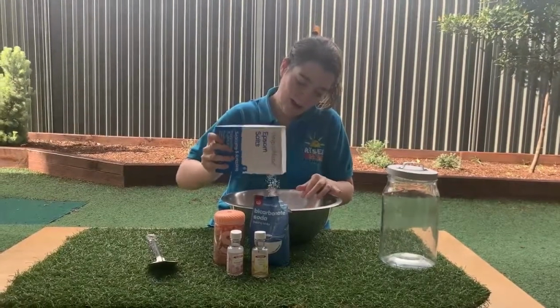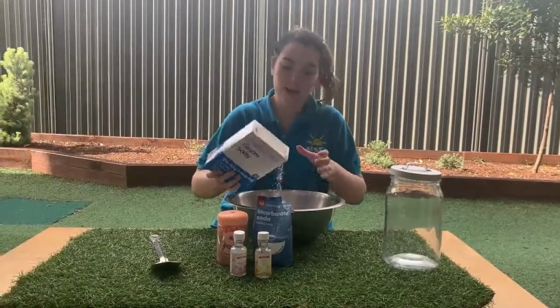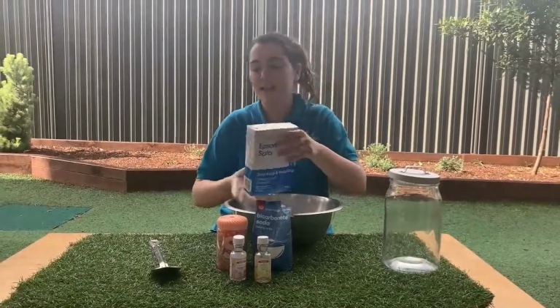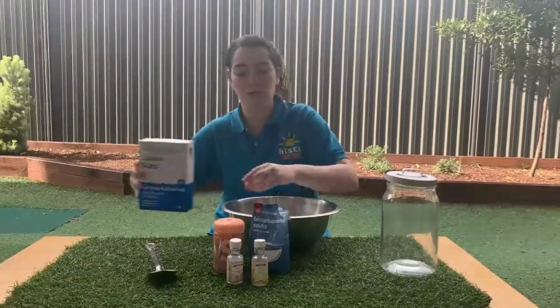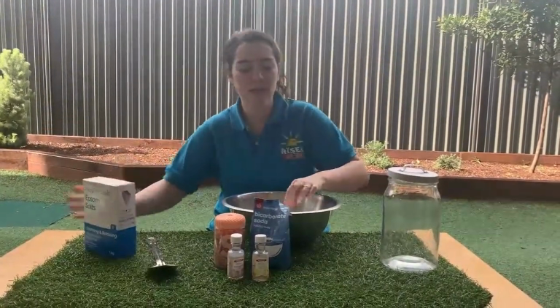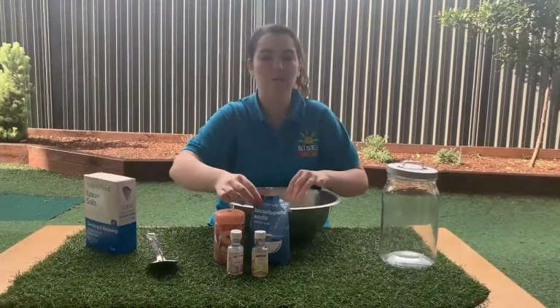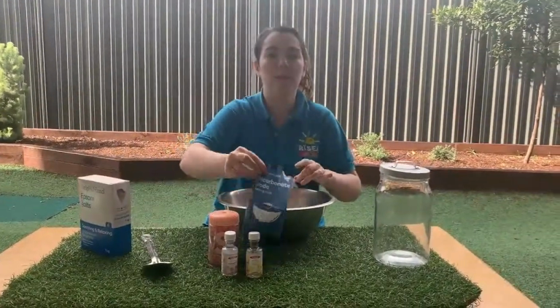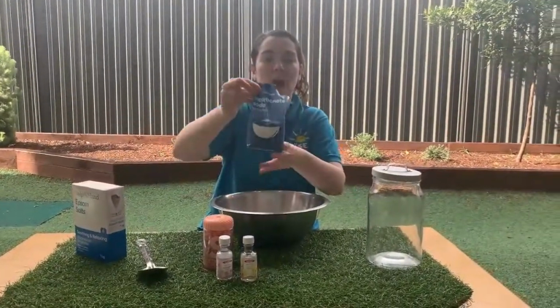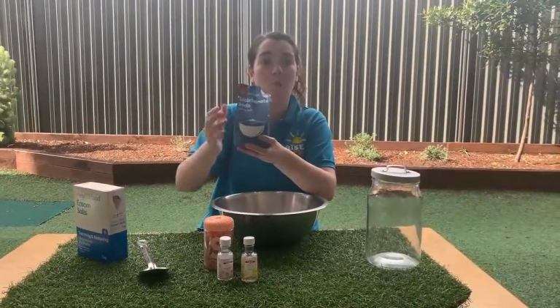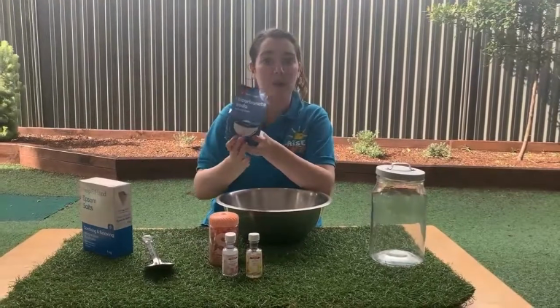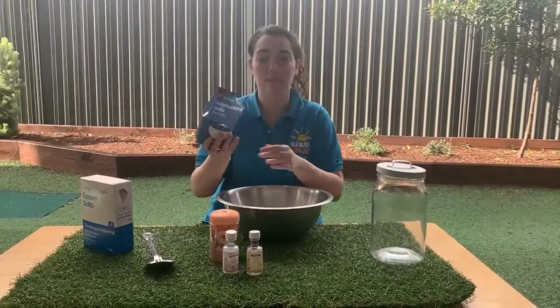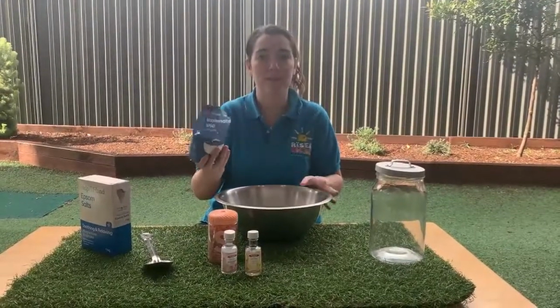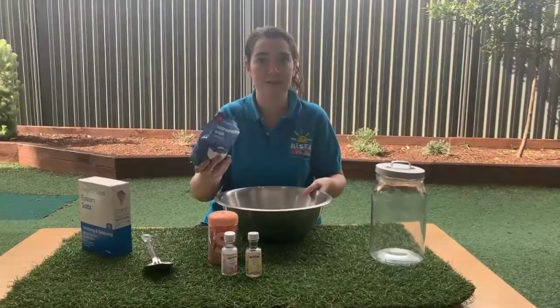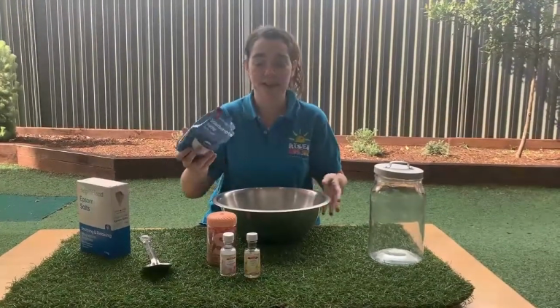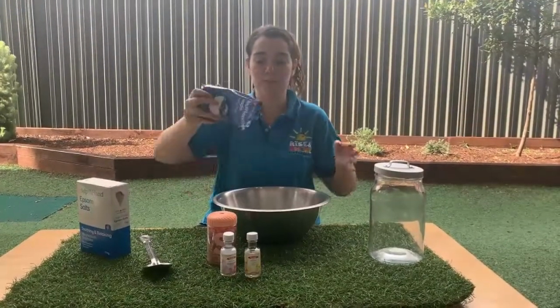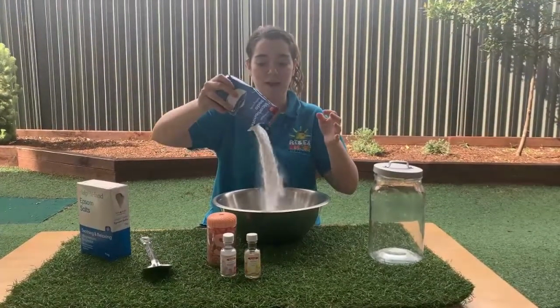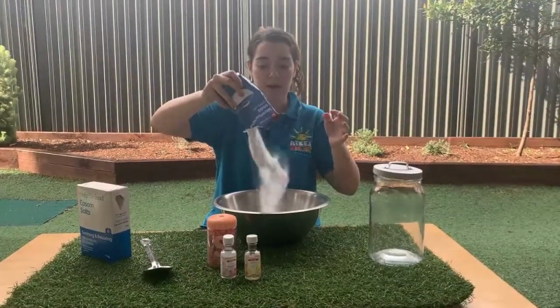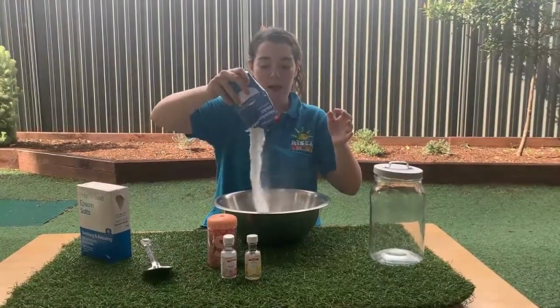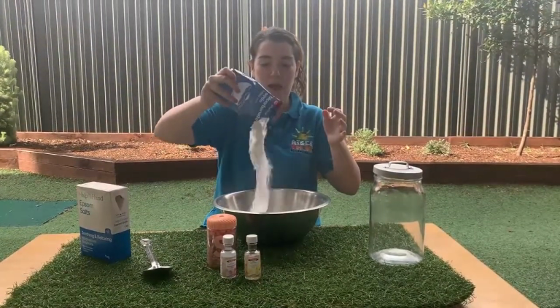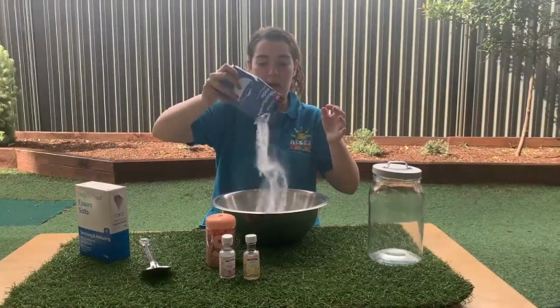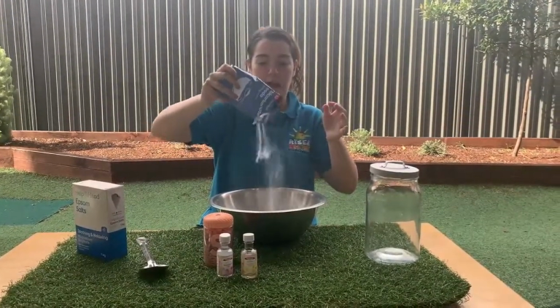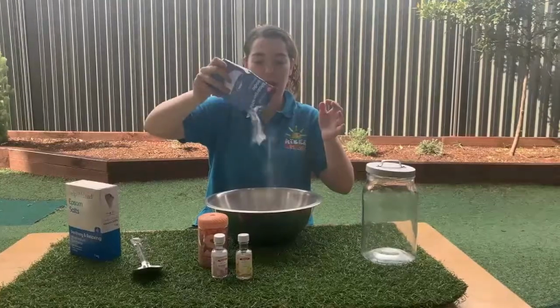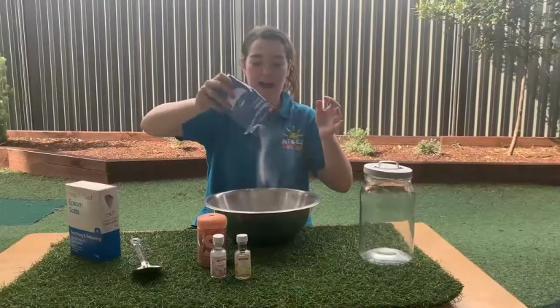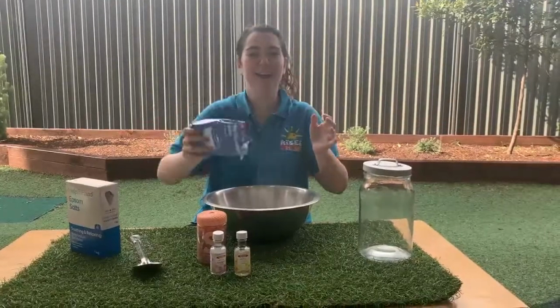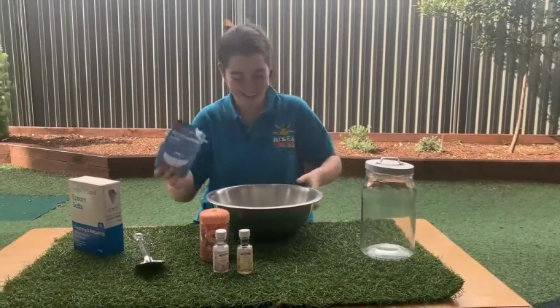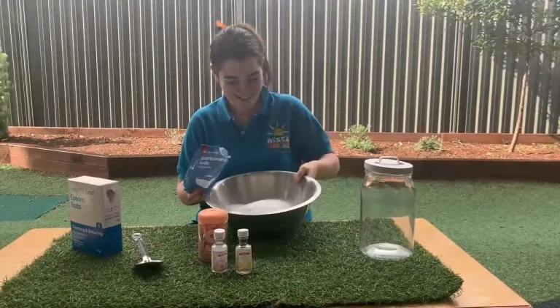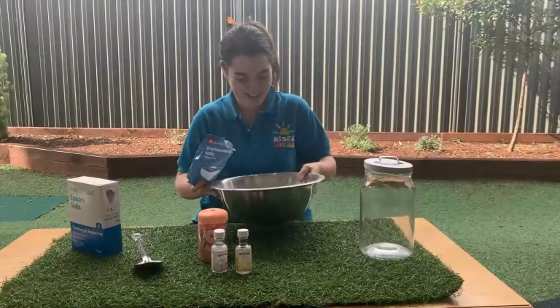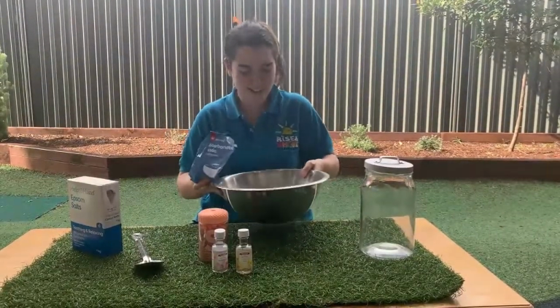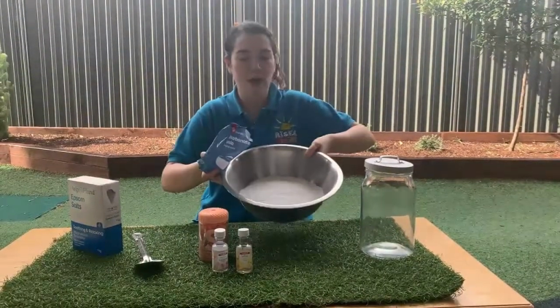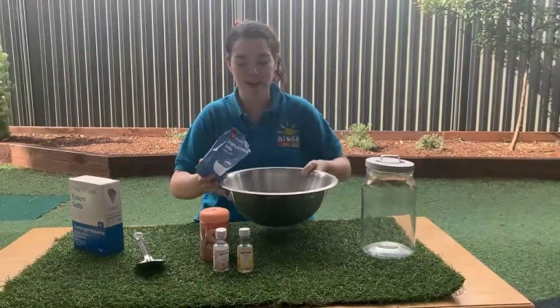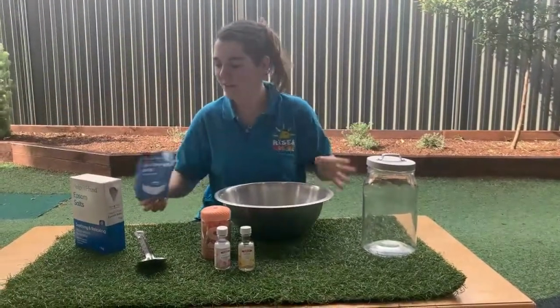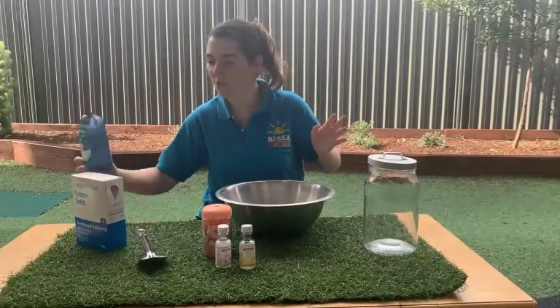Now that that's all out, I'm gonna put in a whole bag of bicarb. Ready for this? Now this one's gonna be fun. It's like a white cloud — that was so cool!